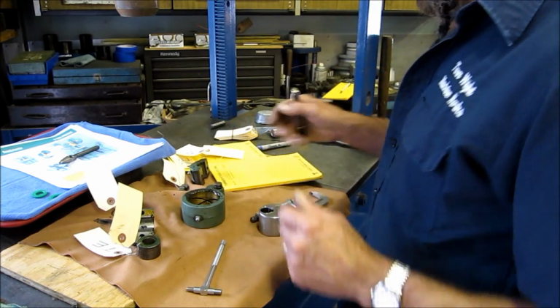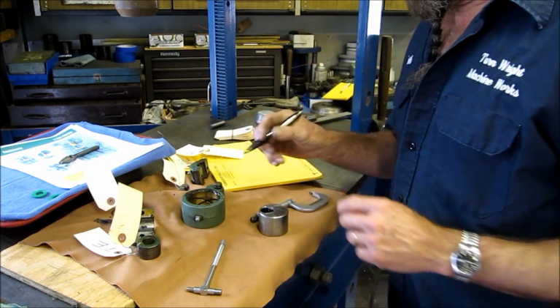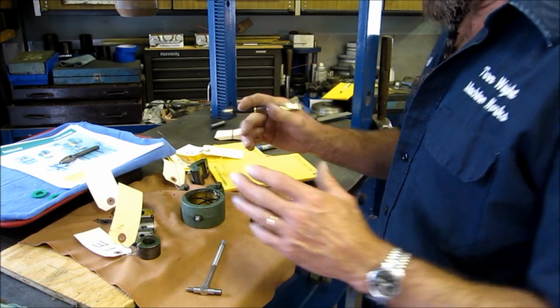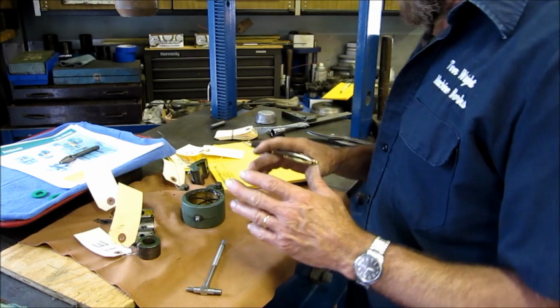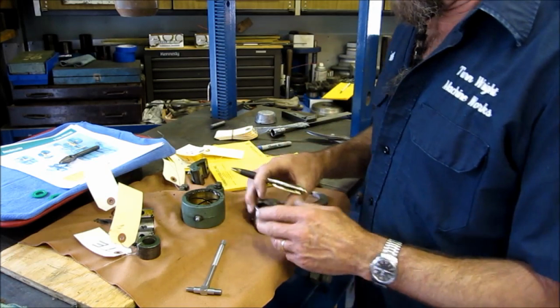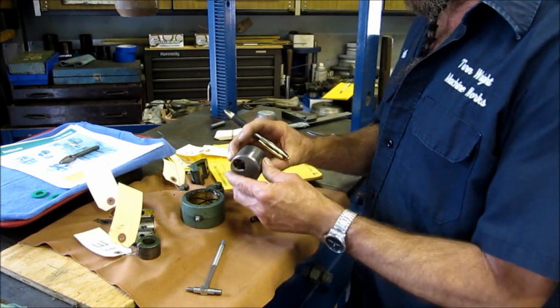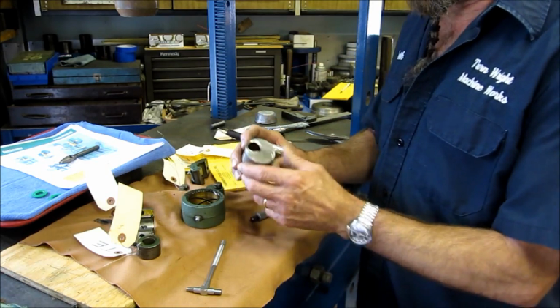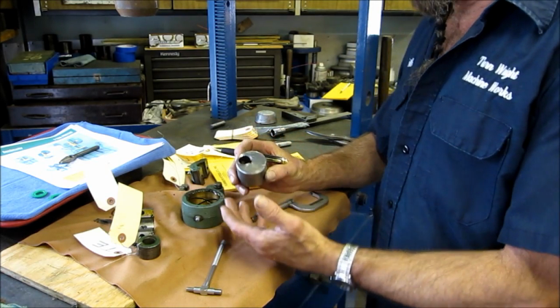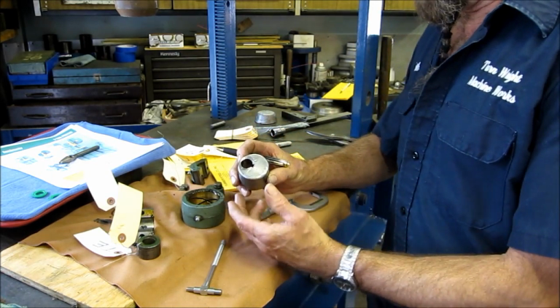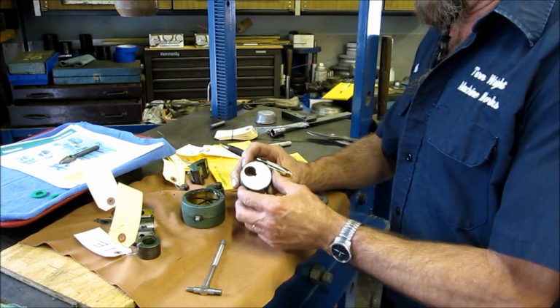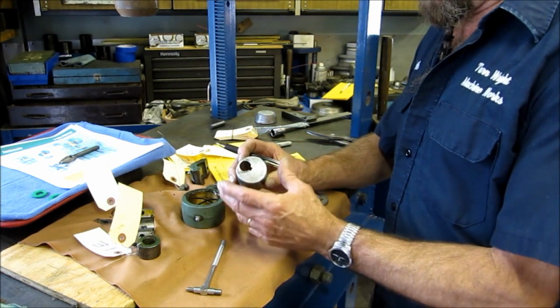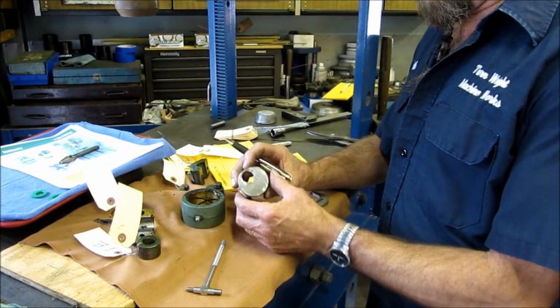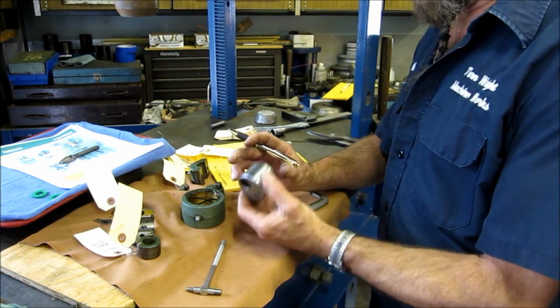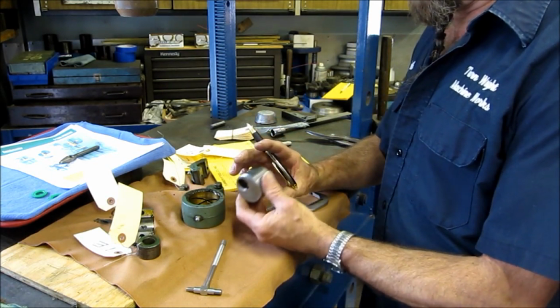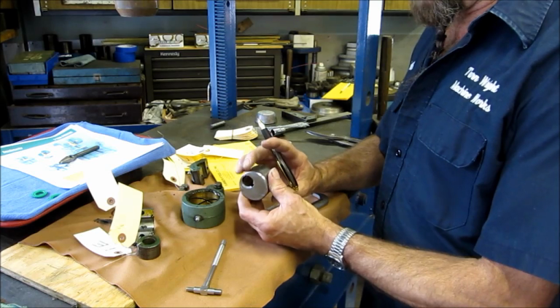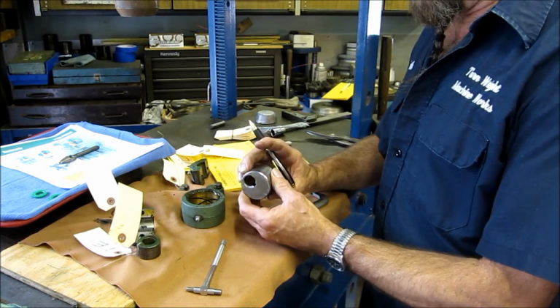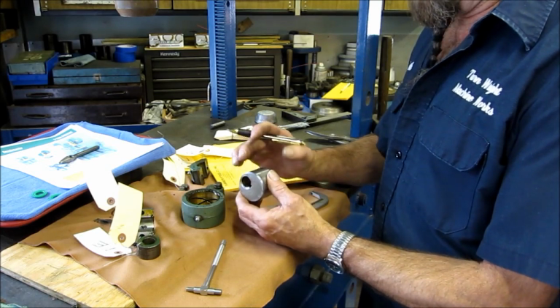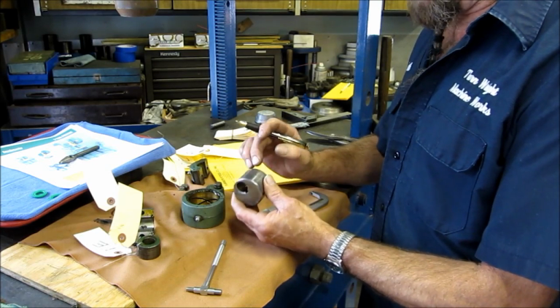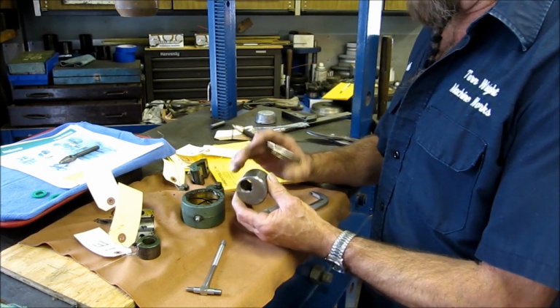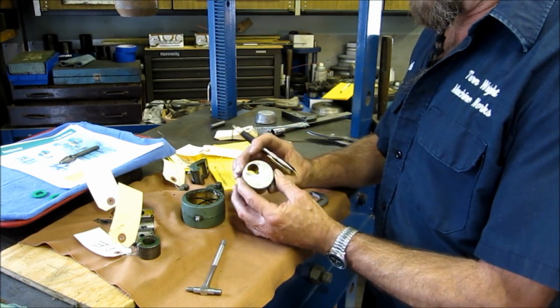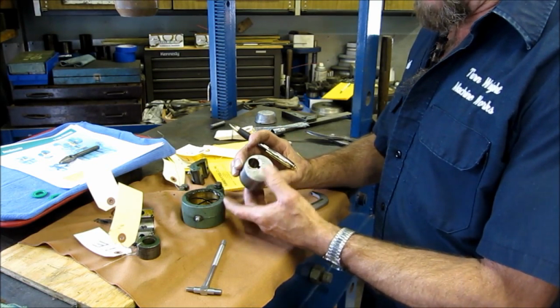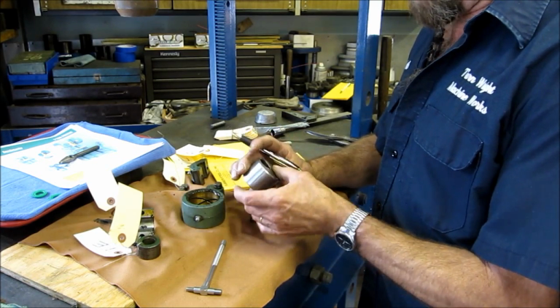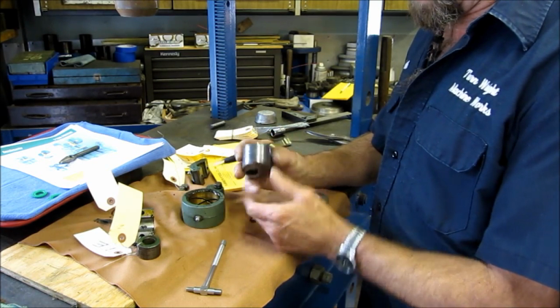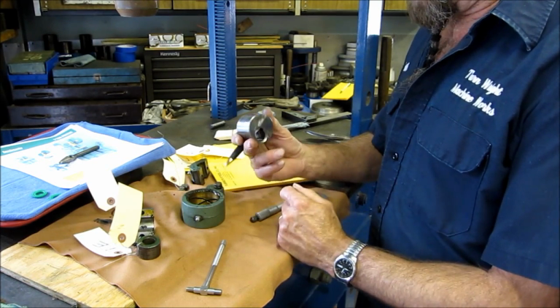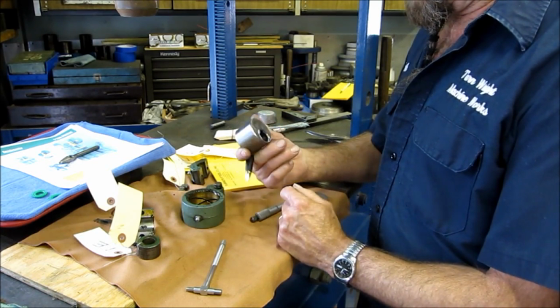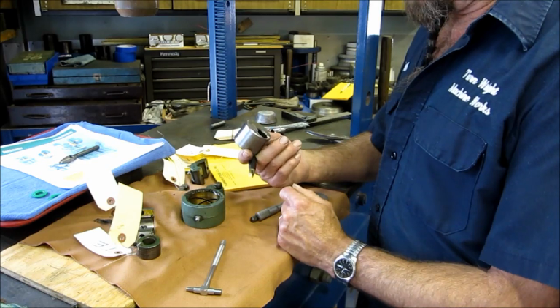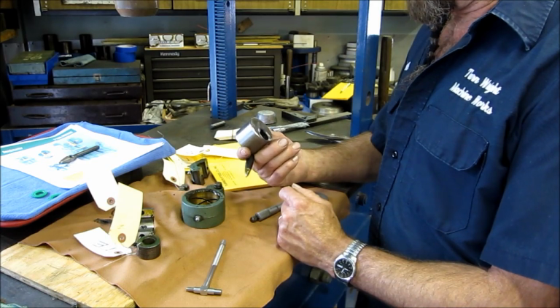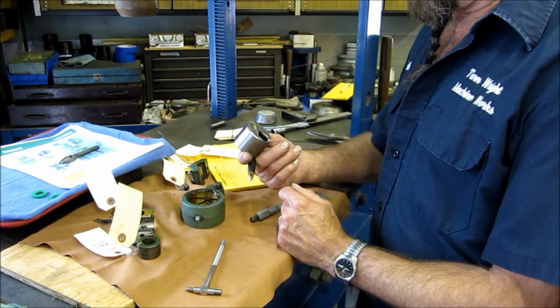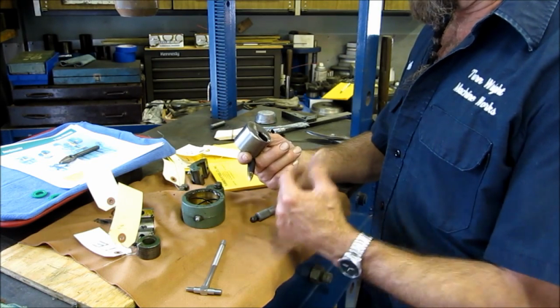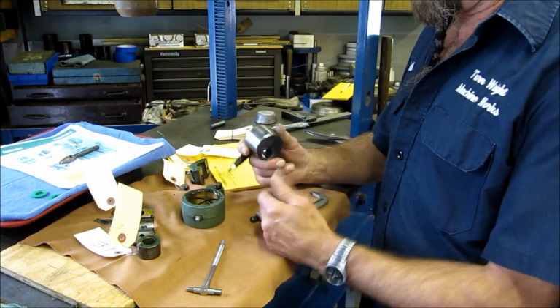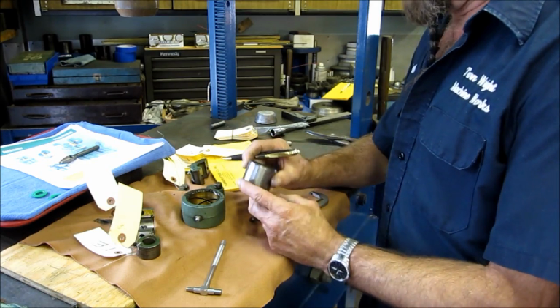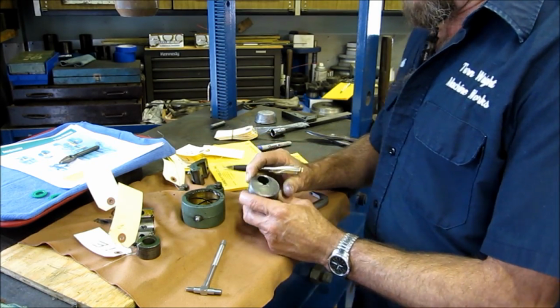We're getting ready to machine the blank — the sized slug. We've got an OD, a couple of chamfers, and a width, and that's what we're going to do turning in the lathe.